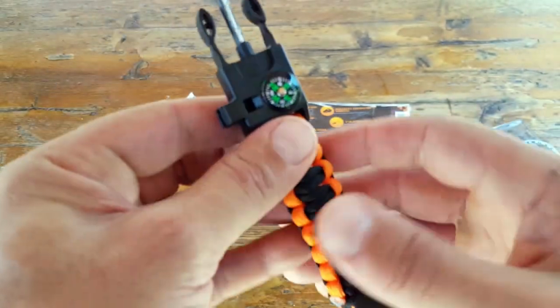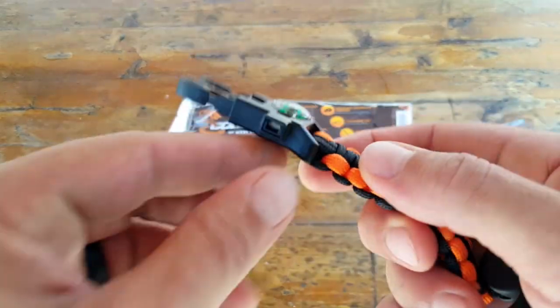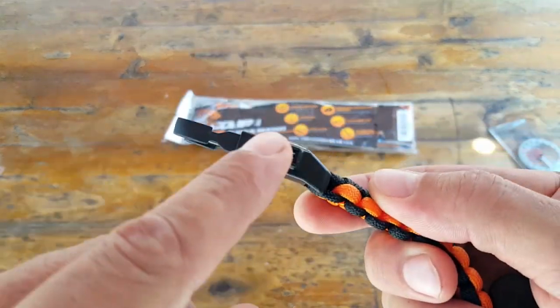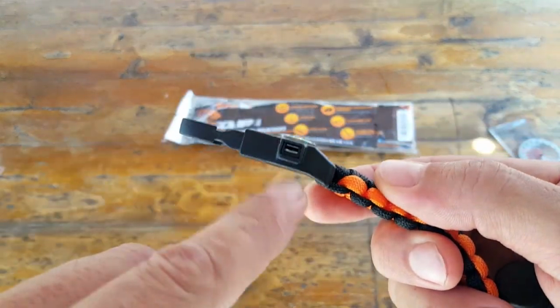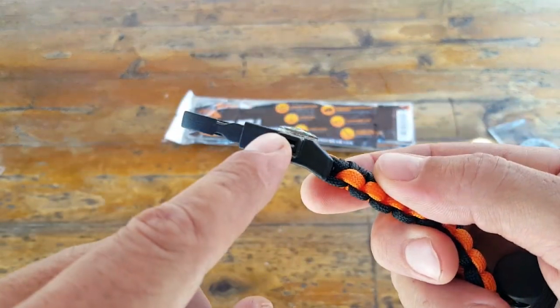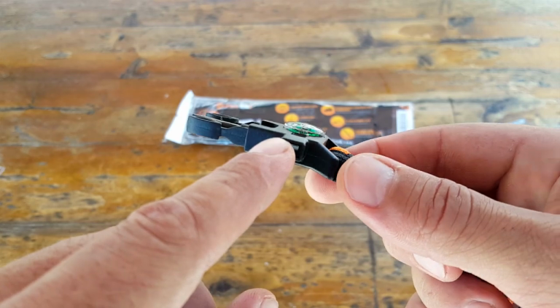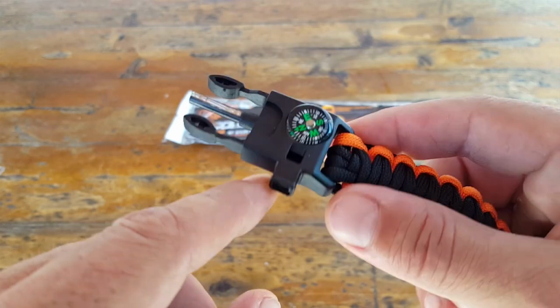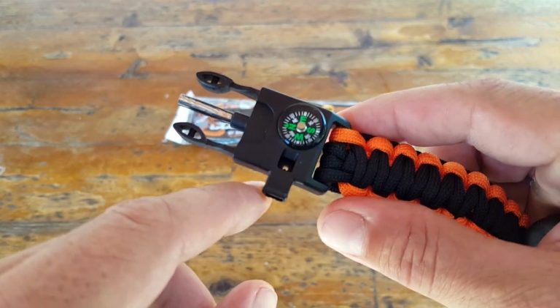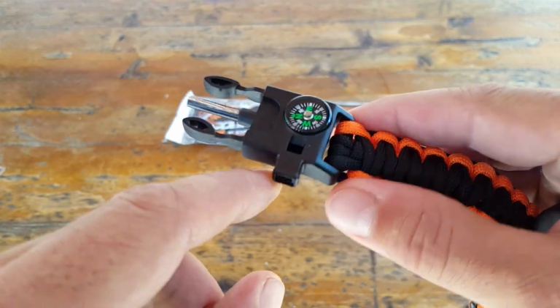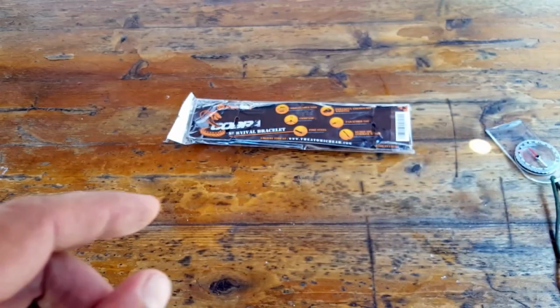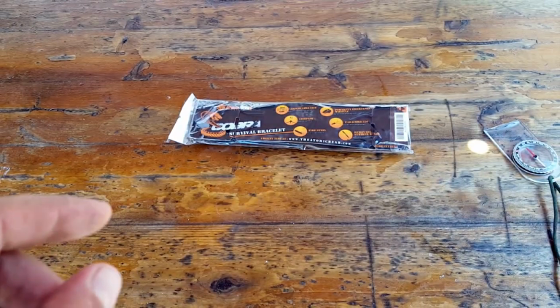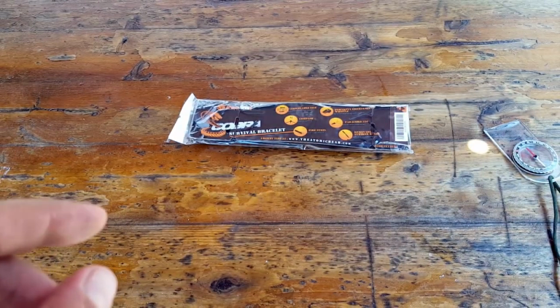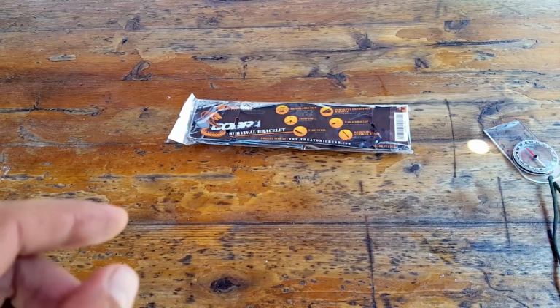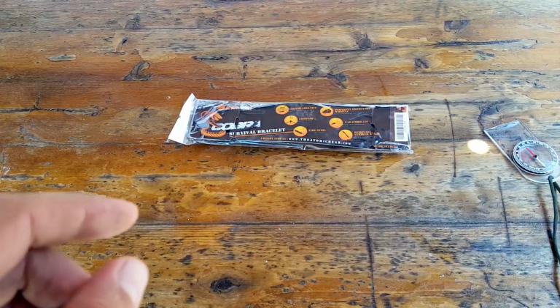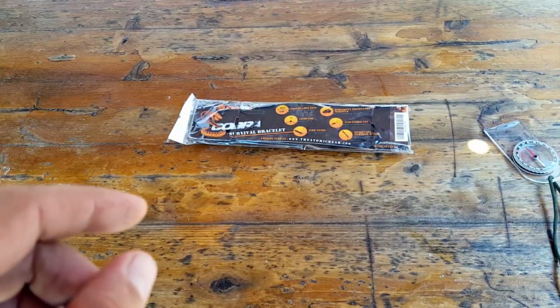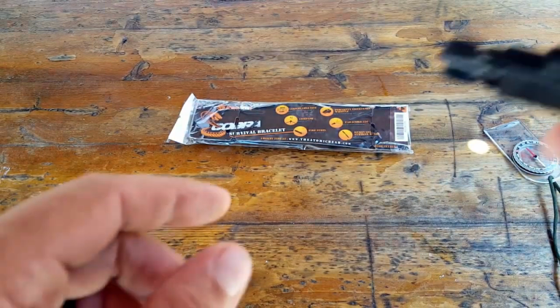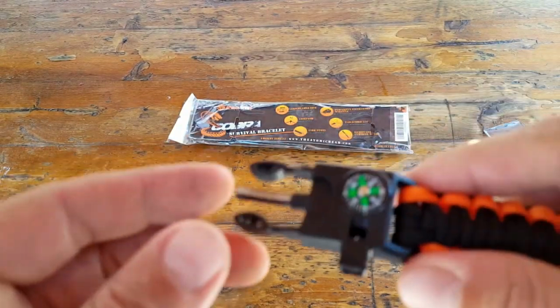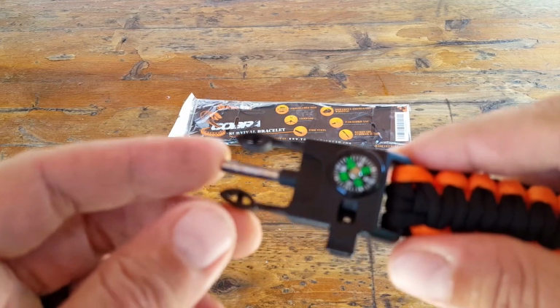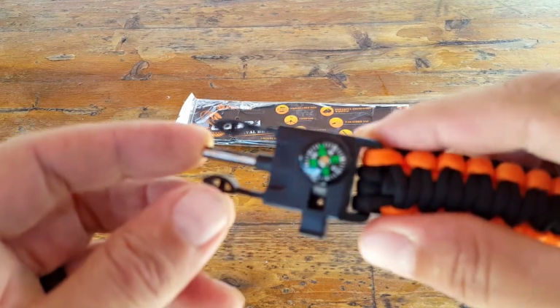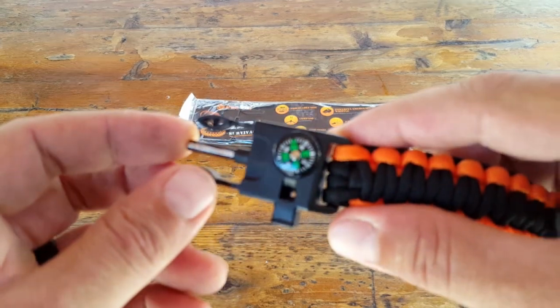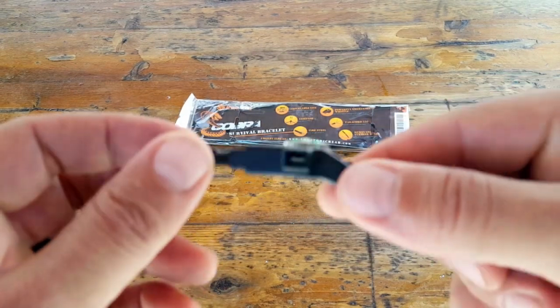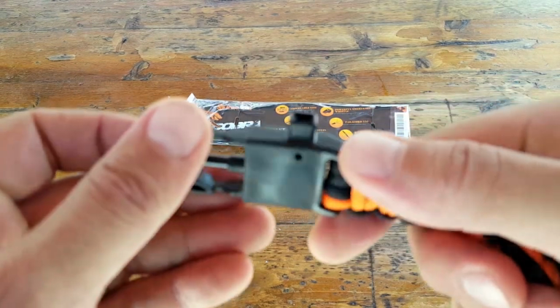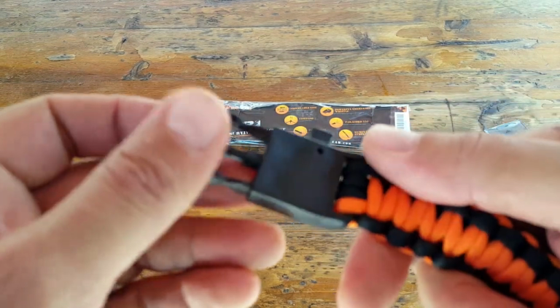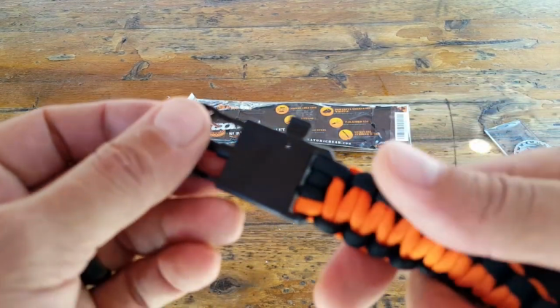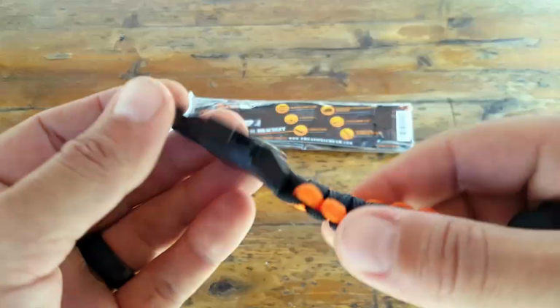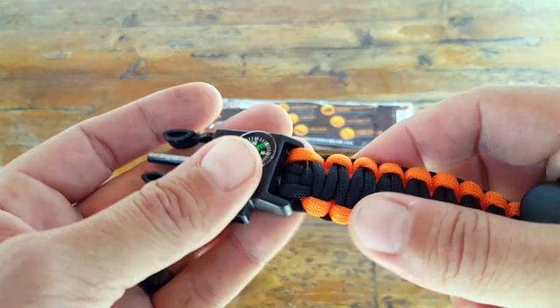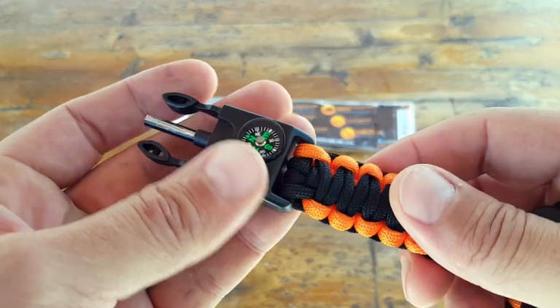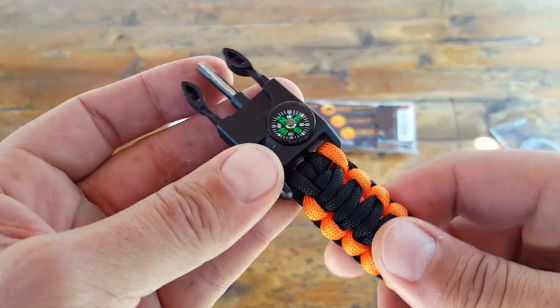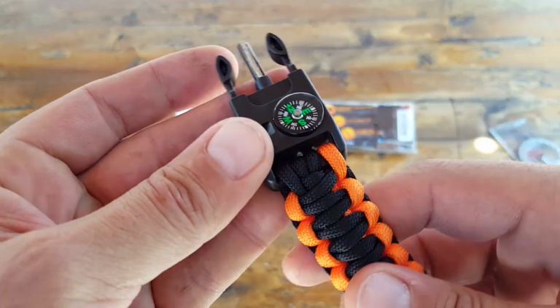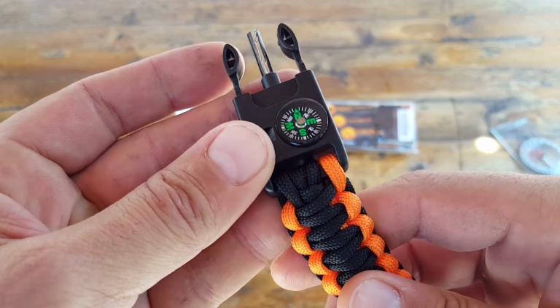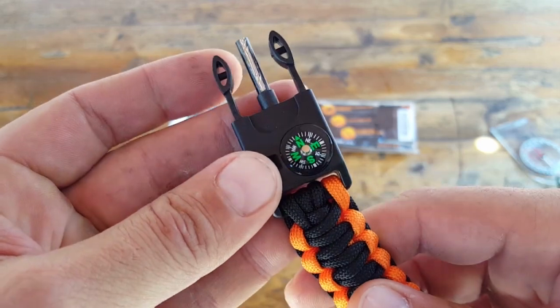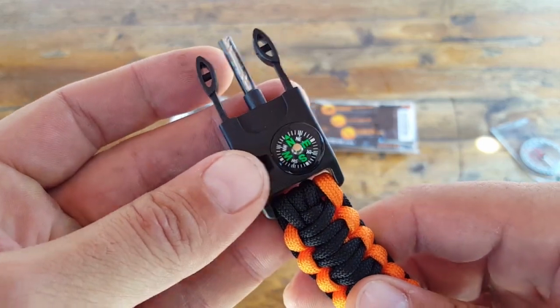The whistle is pretty loud for what it is — not too shabby. Once again, in an emergency it should be able to provide you with the signaling solution that you're looking for.